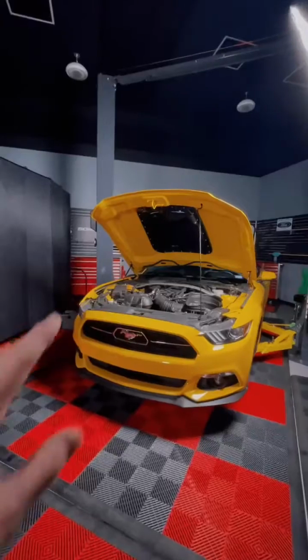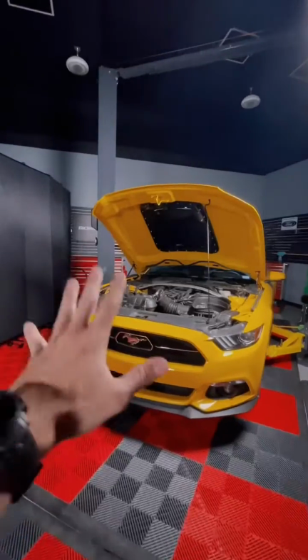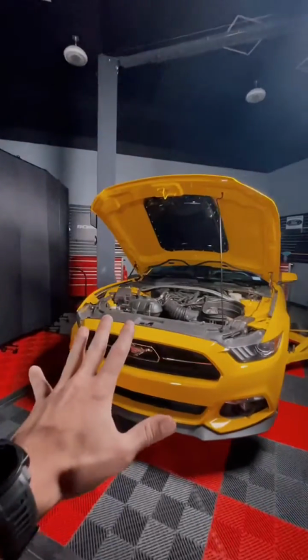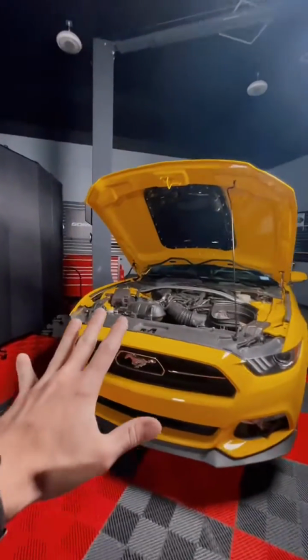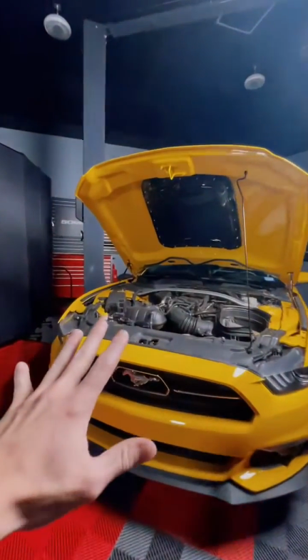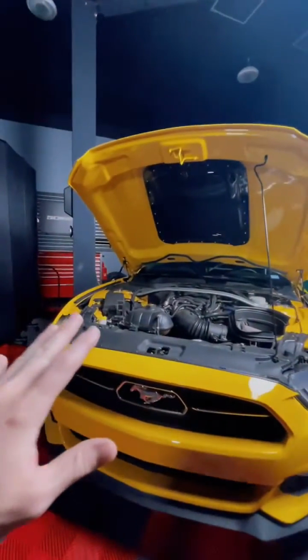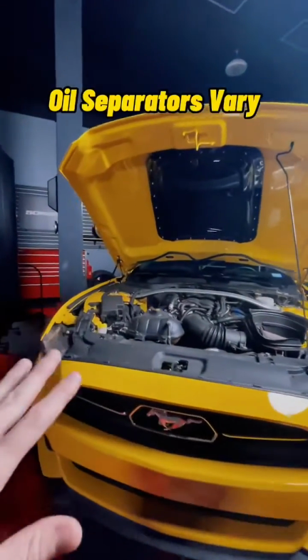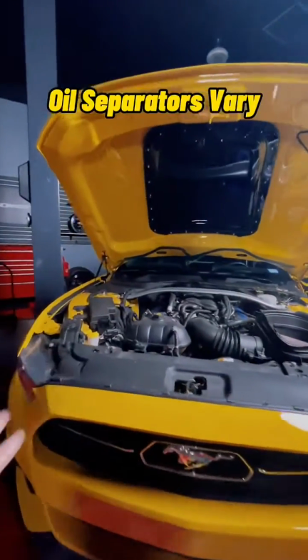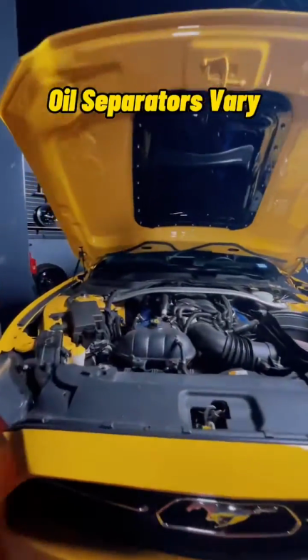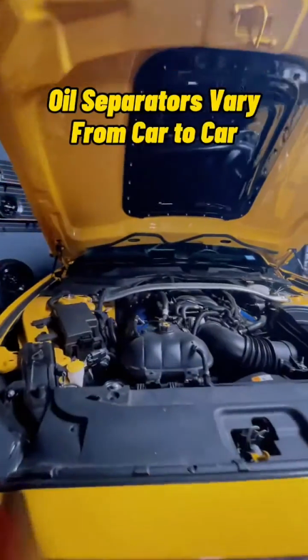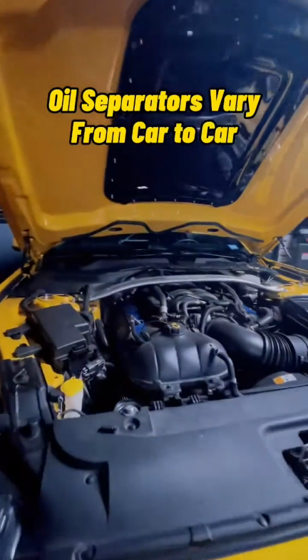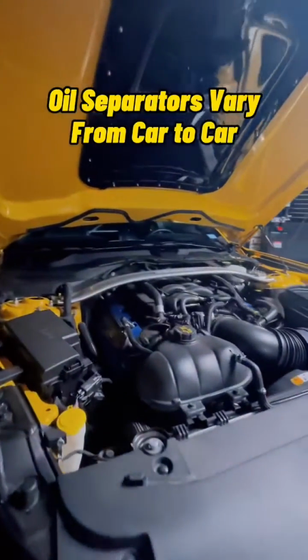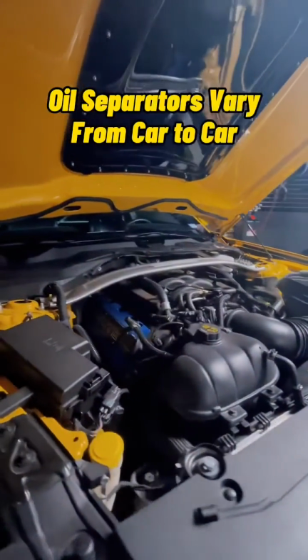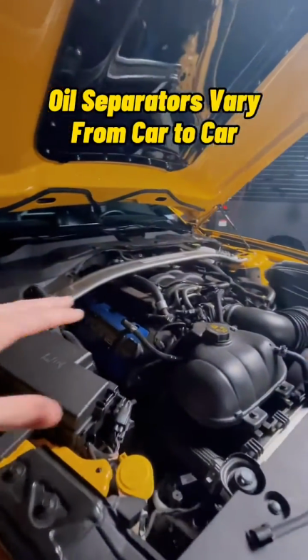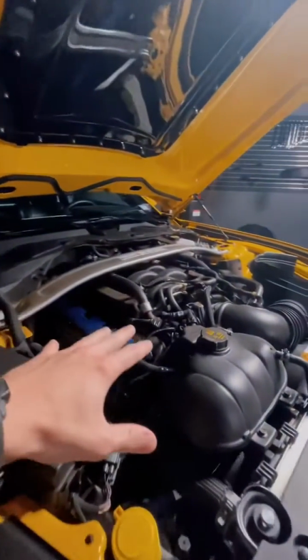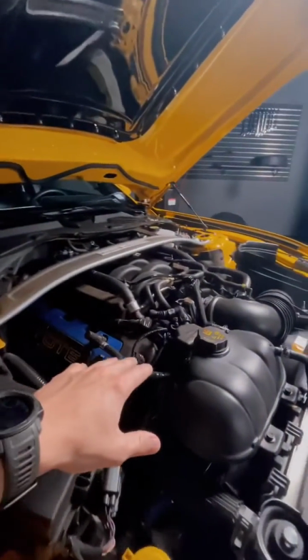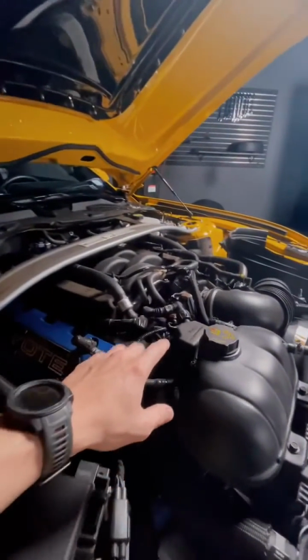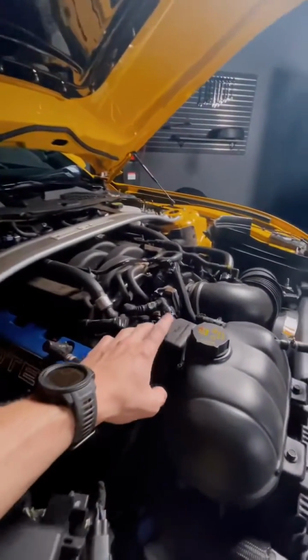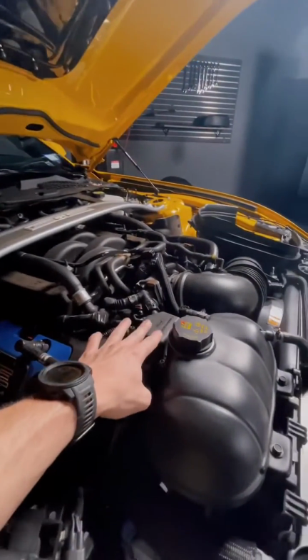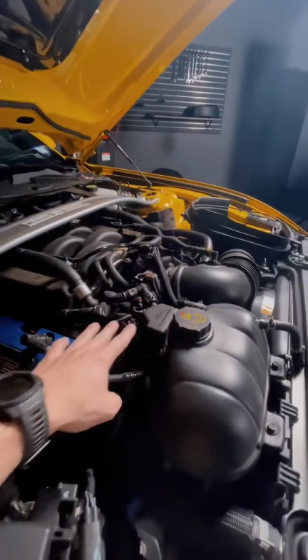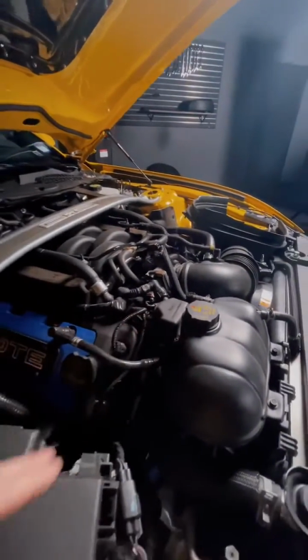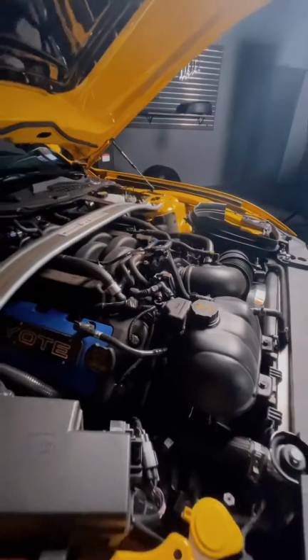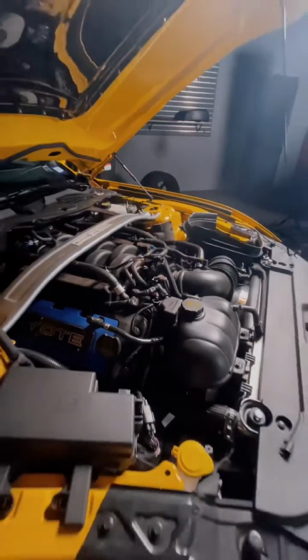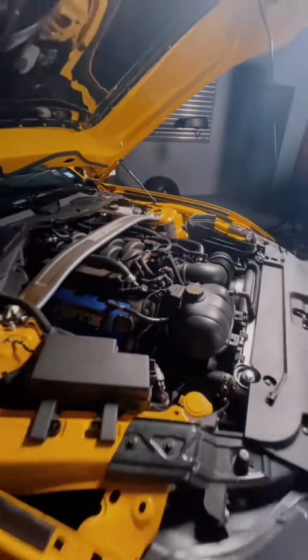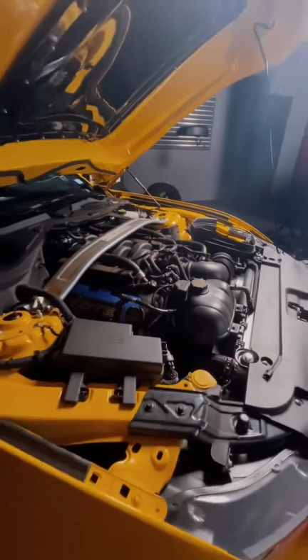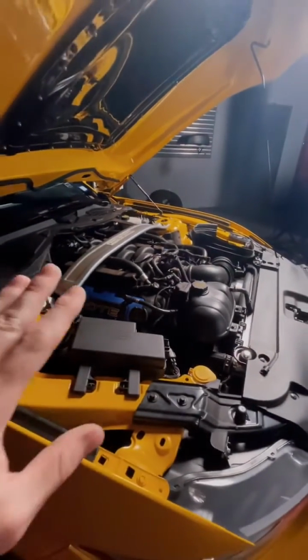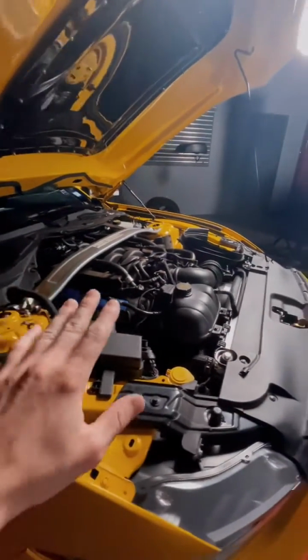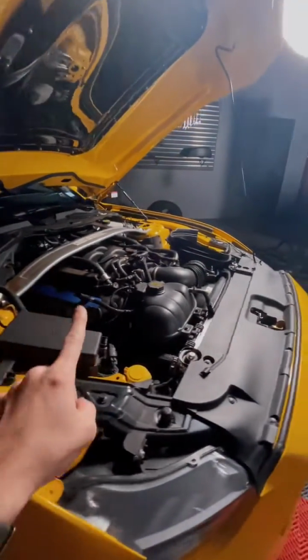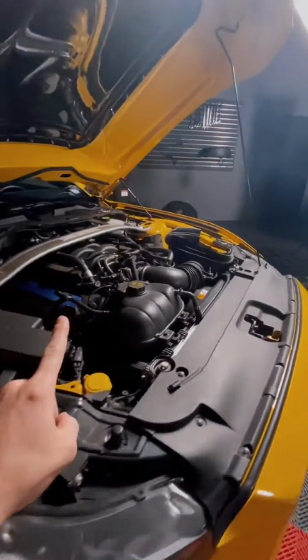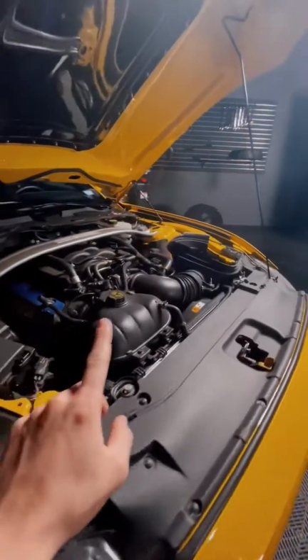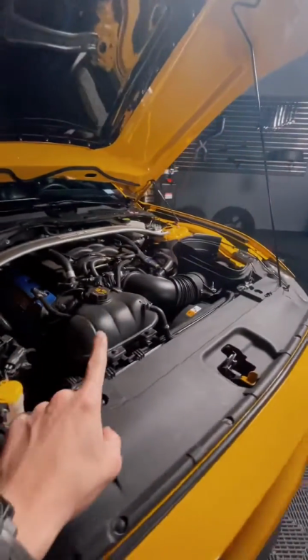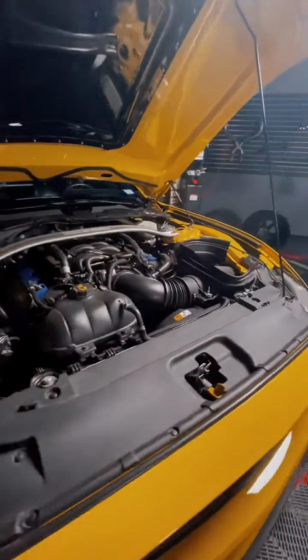One thing that is very obvious: not all oil separators are always going to be the same. For example, this S550 has a Ford Performance oil separator right here, and it's going to be a little bit different from the one that we're going to actually be working with, which is going to be on Landon's Lightning.